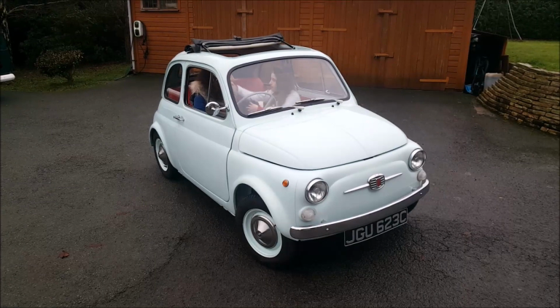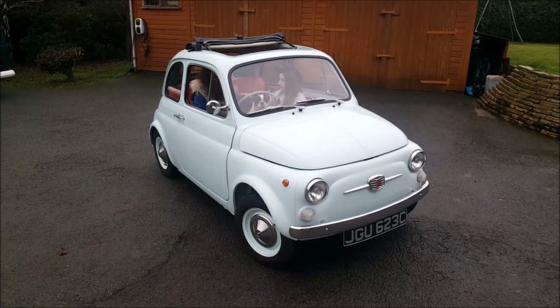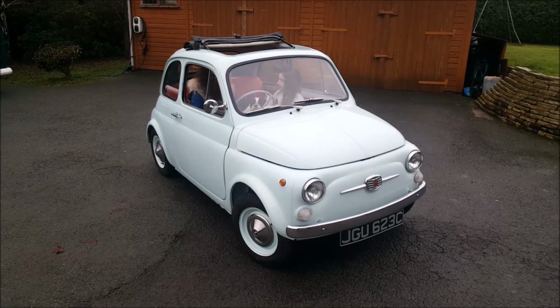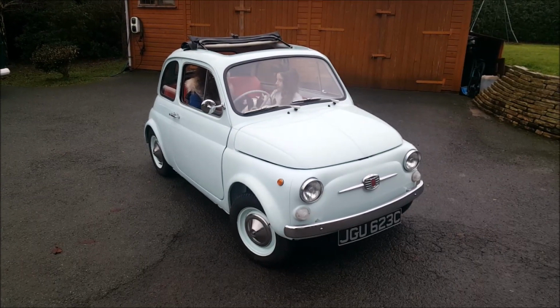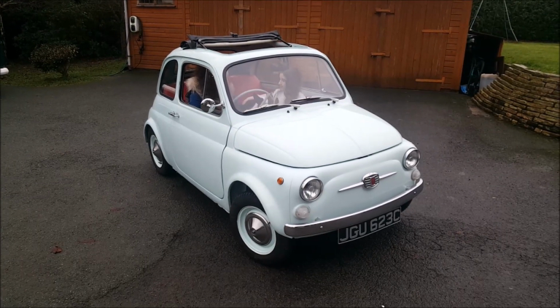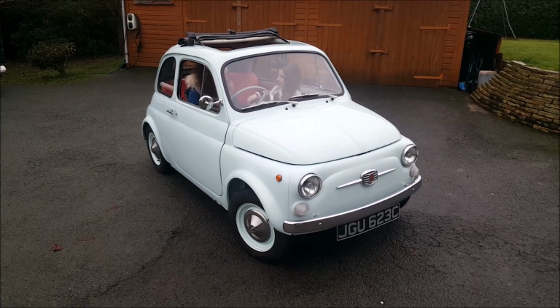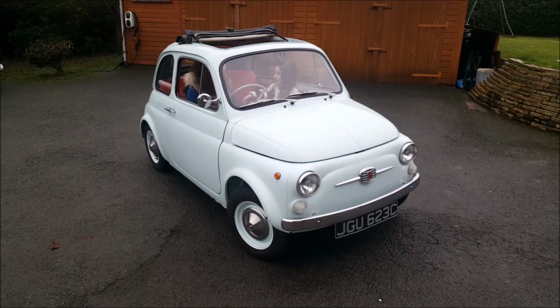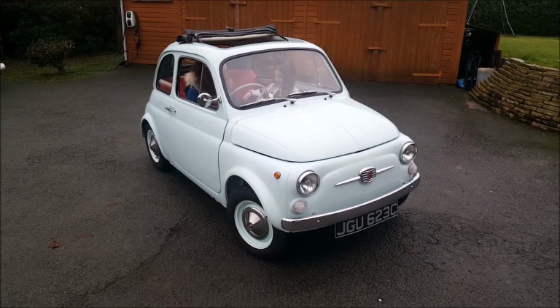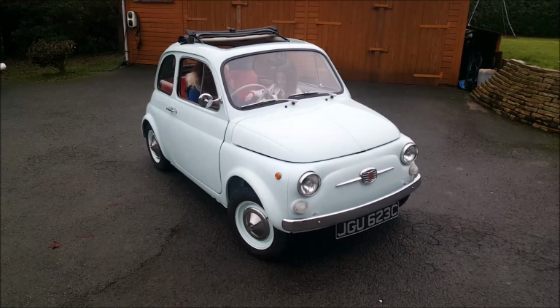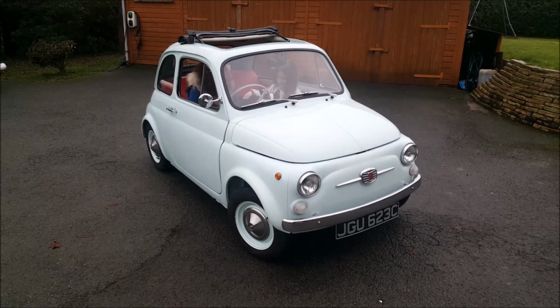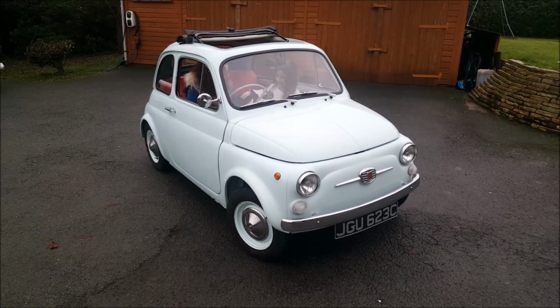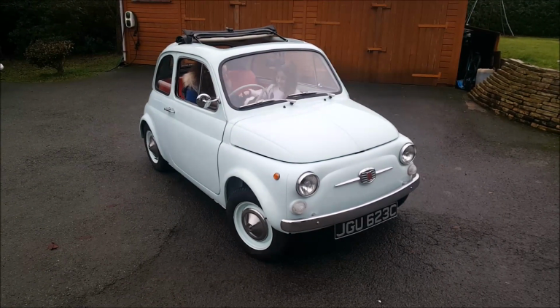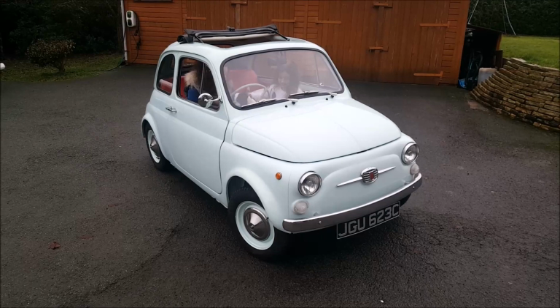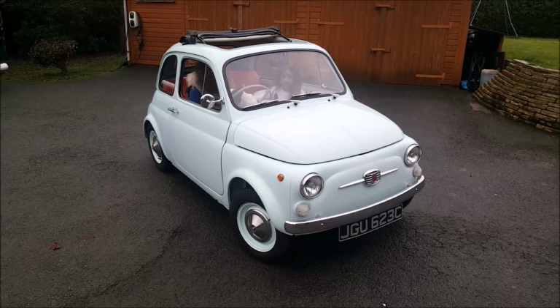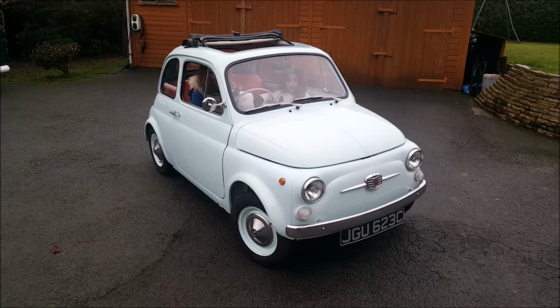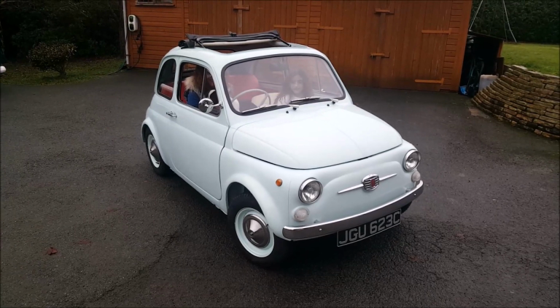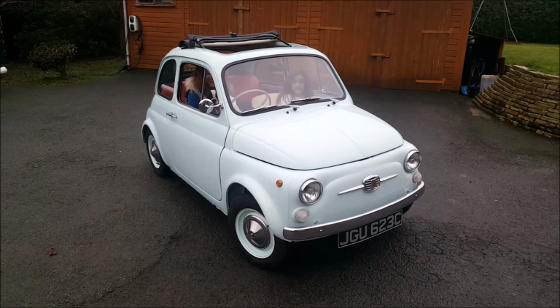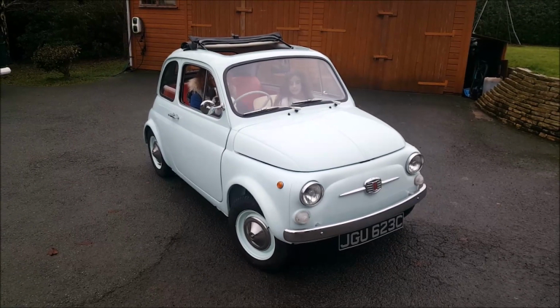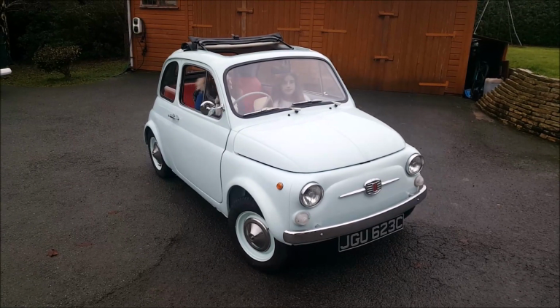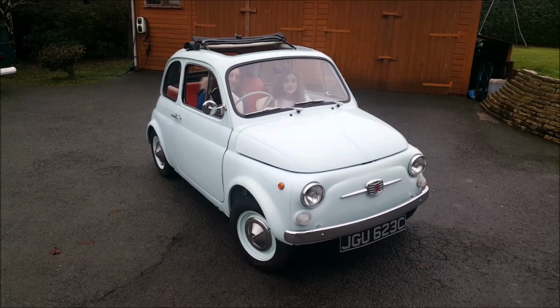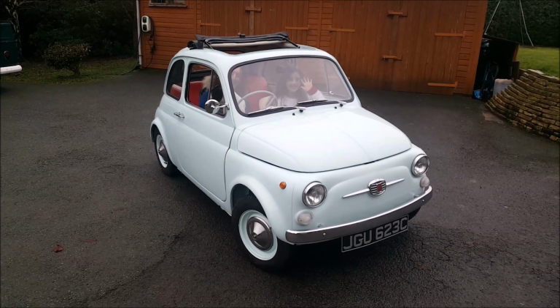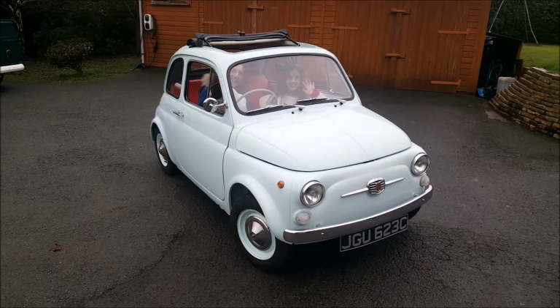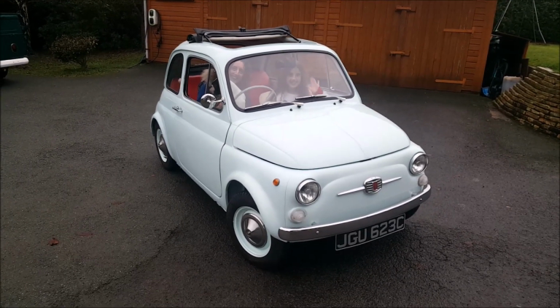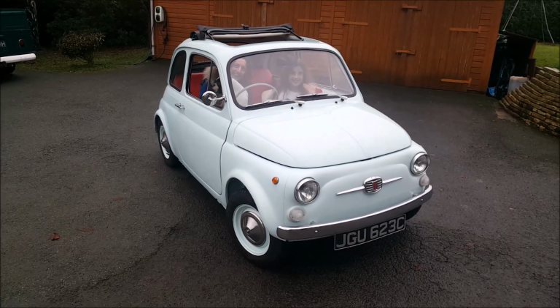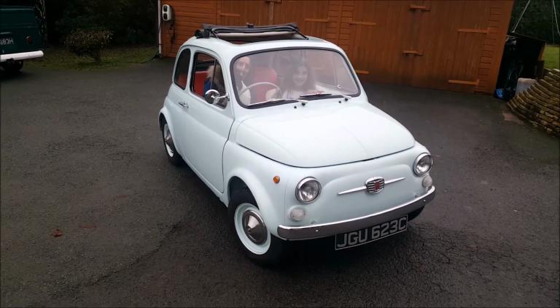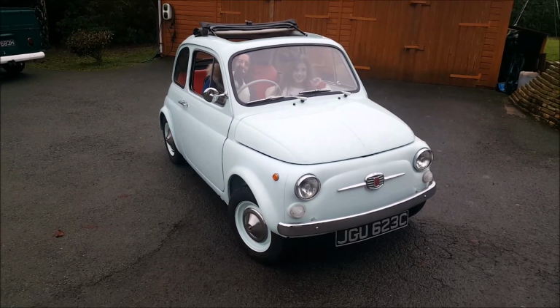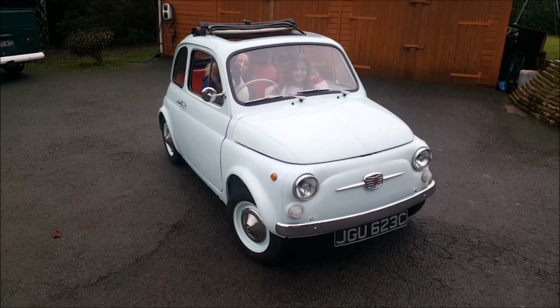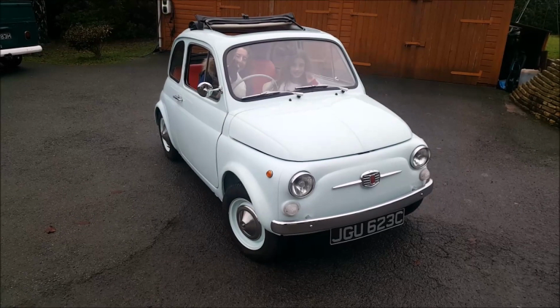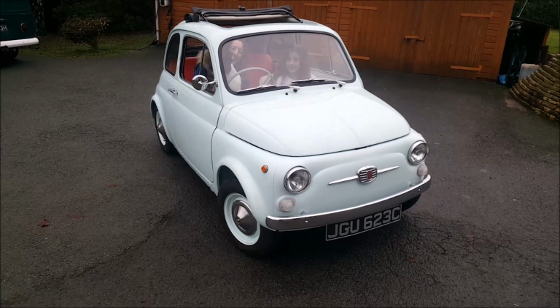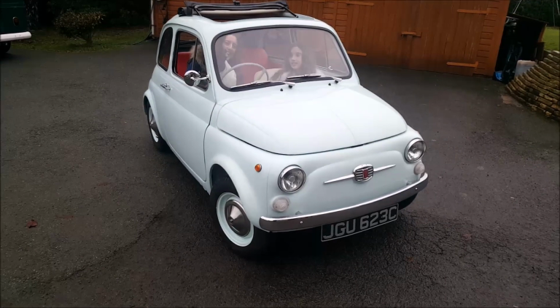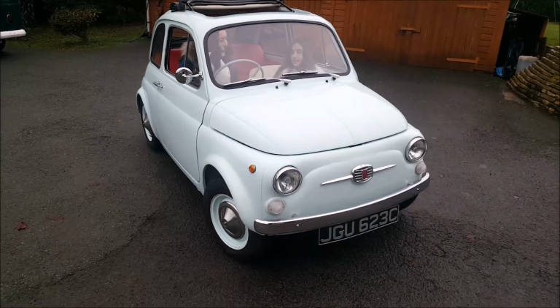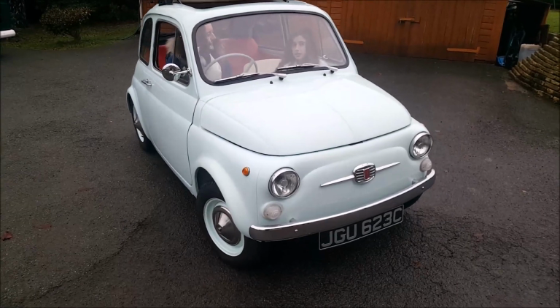Hi, this is Richard here at Electric Classic Cars. Just going to show you our little electric Fiat 500 today, modeled by our two glamorous assistants in the car there and Spud. So I'll take you around the car here first.